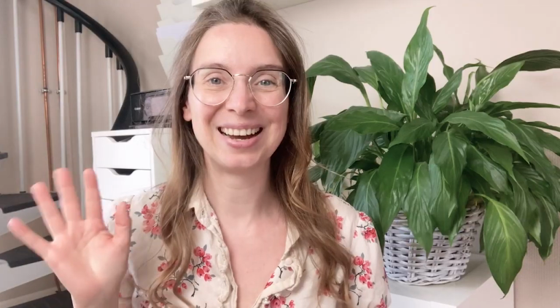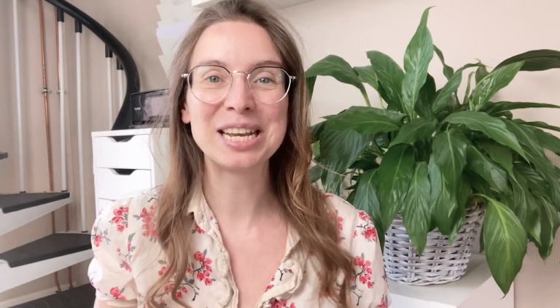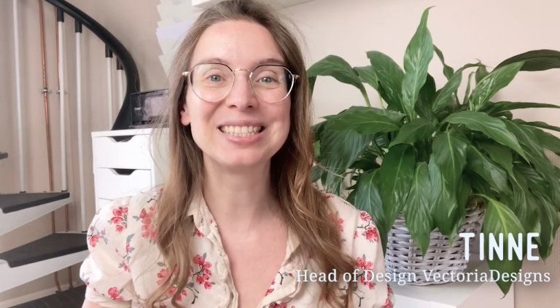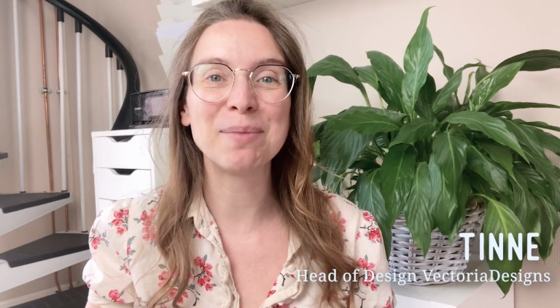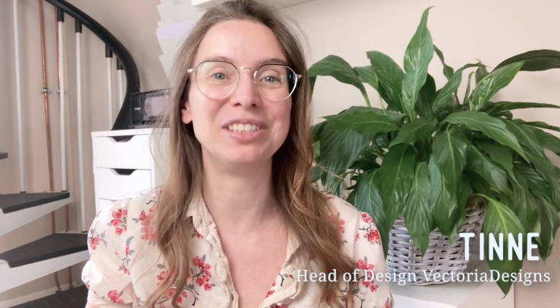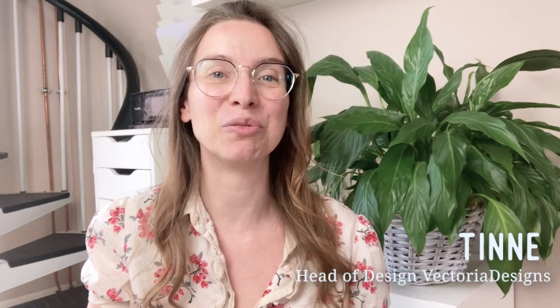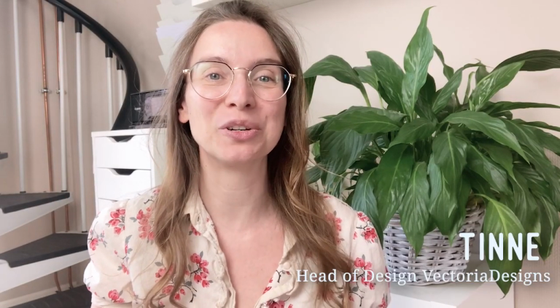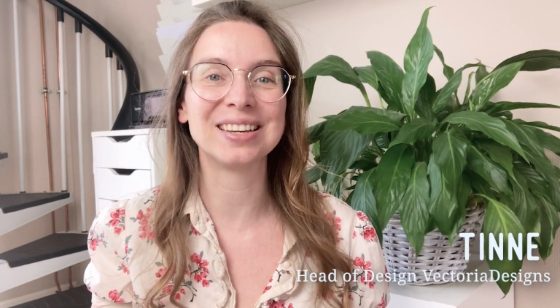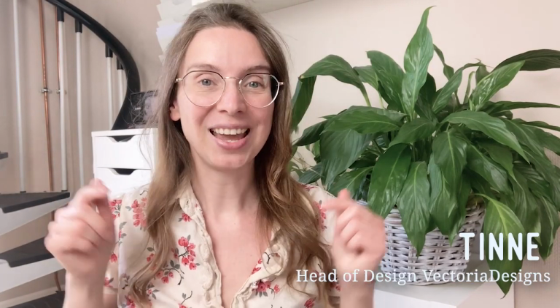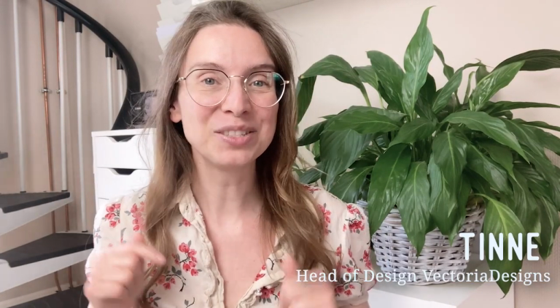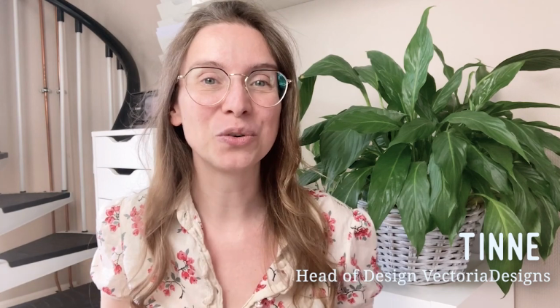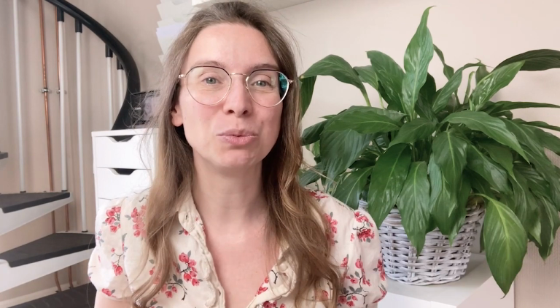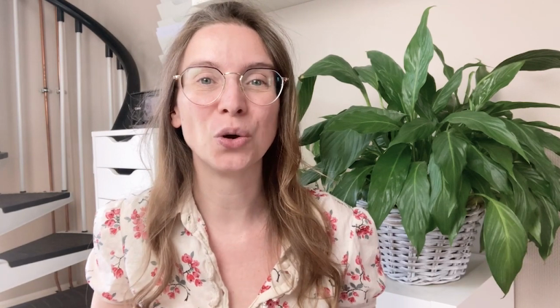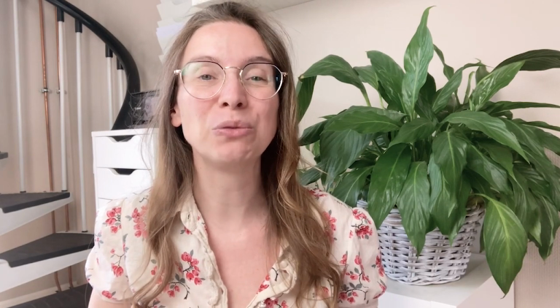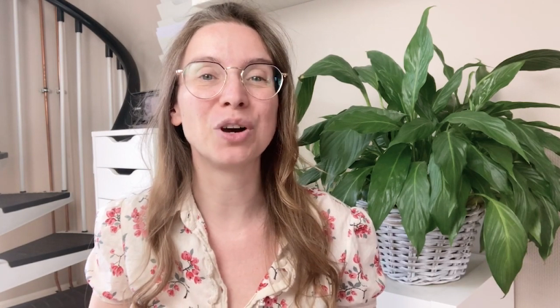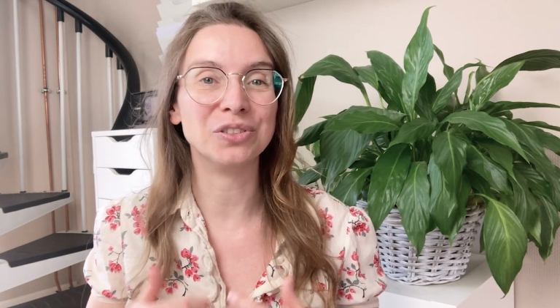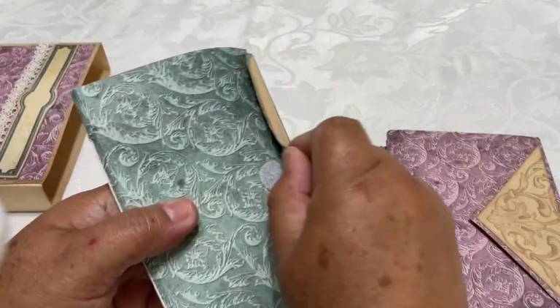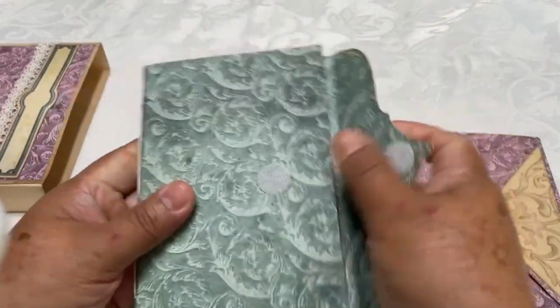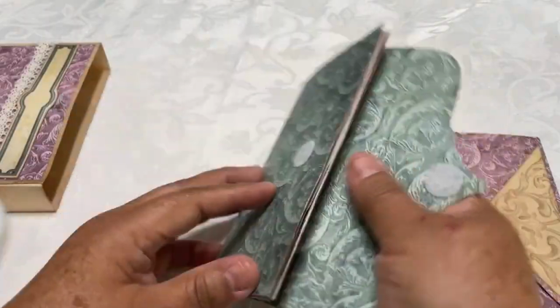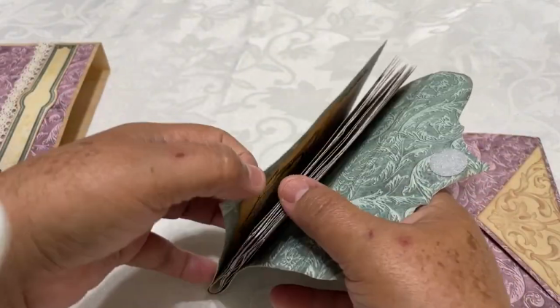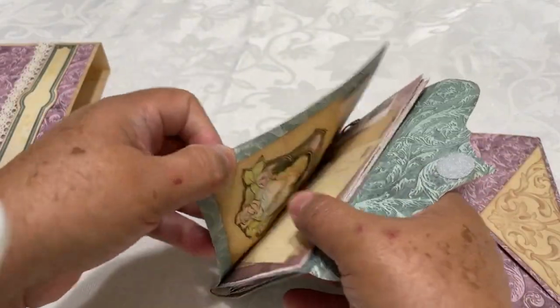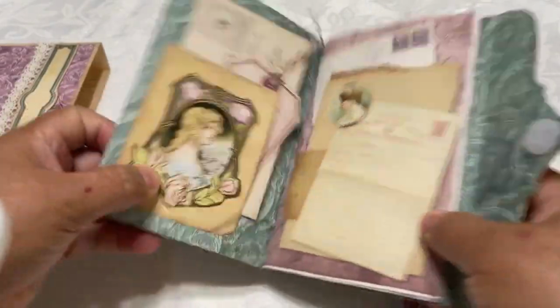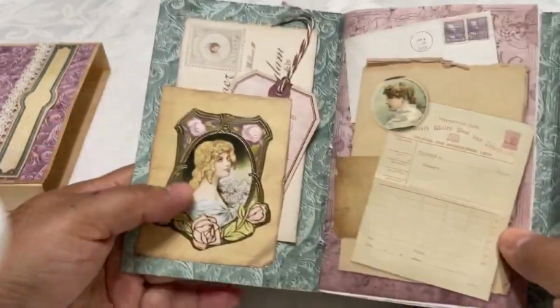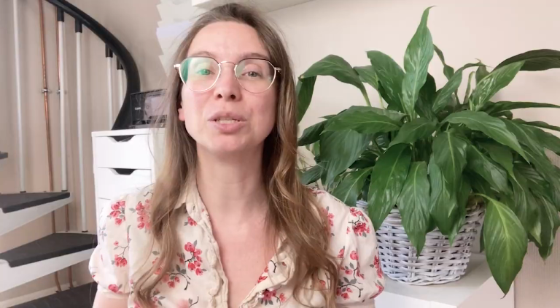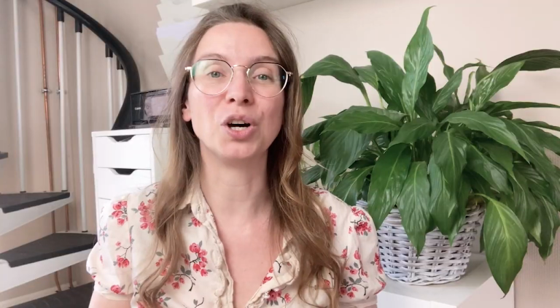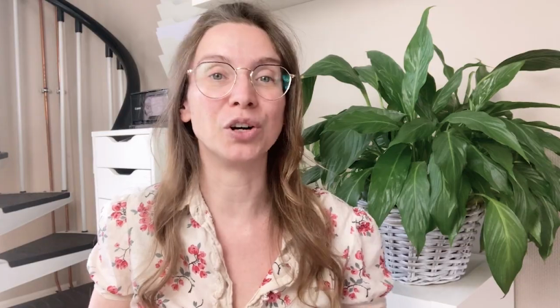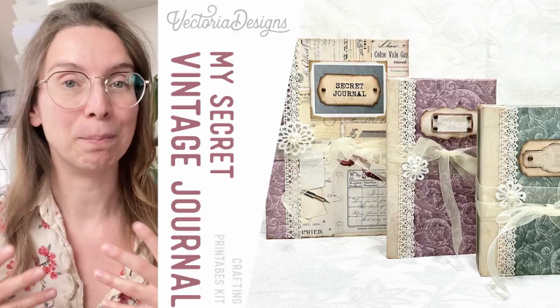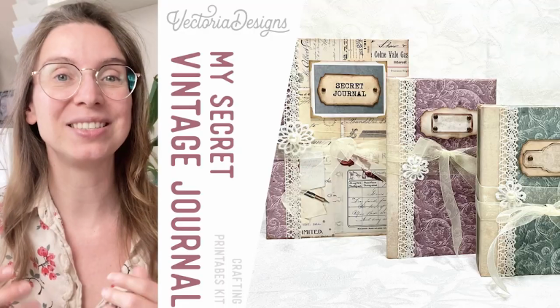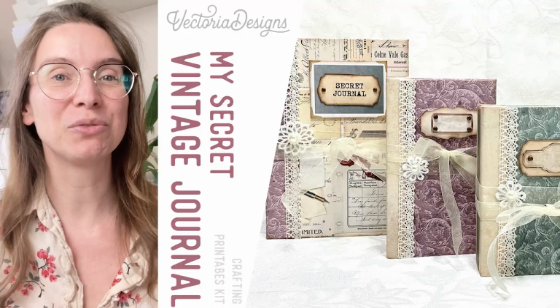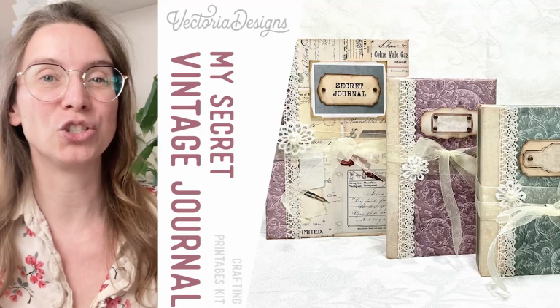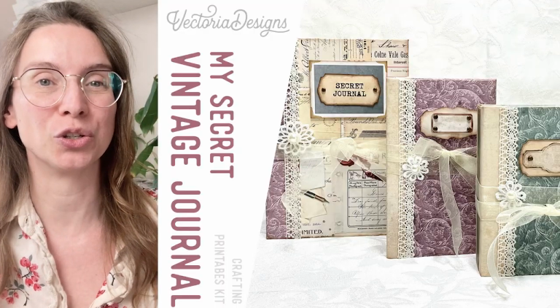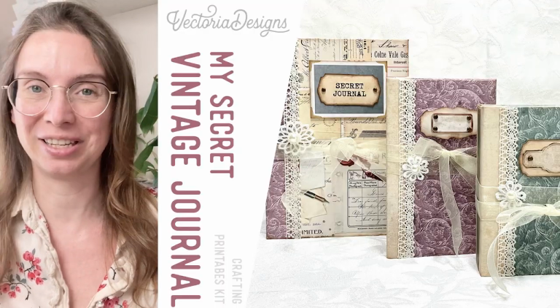Hi, my name is Tinne. I'm head of design of Victoria Designs. In this video, Christy will show you how to craft the envelope notebooks and slipcases with the principles of our My Secret Vintage Journal Kit.